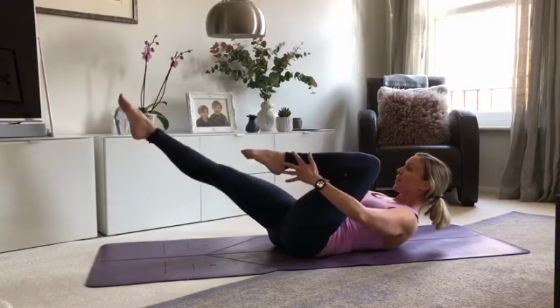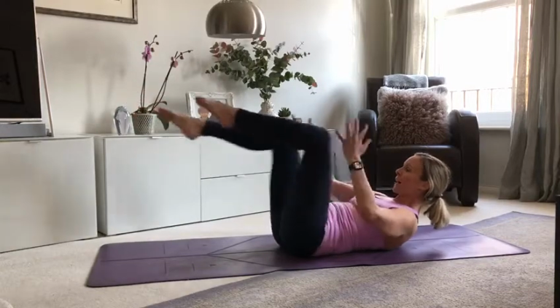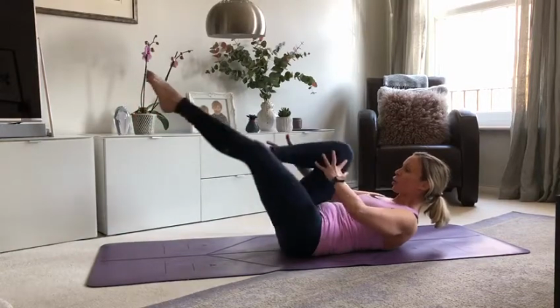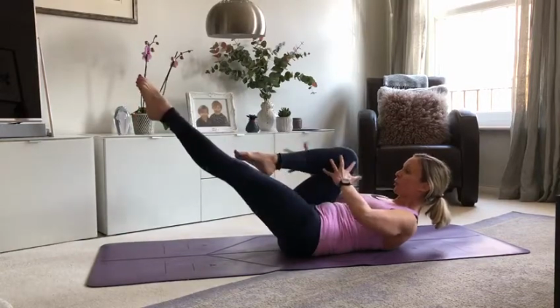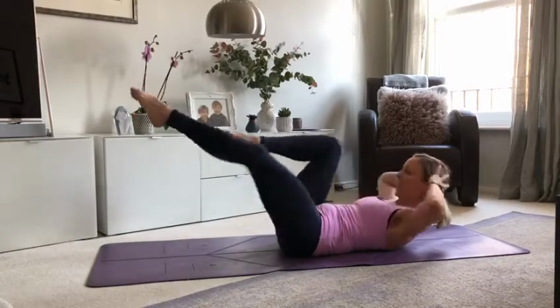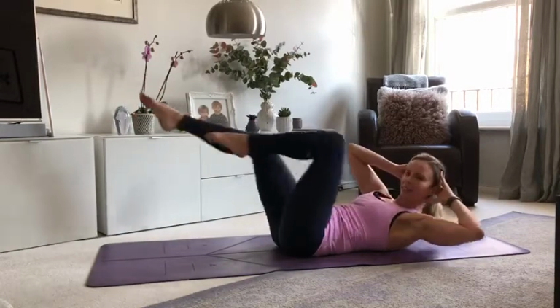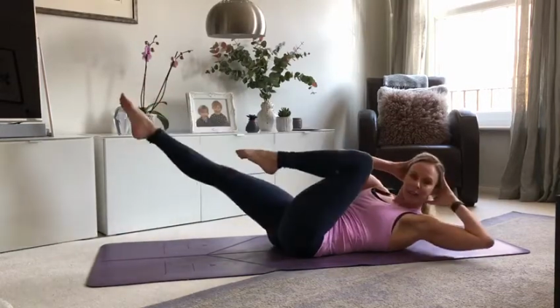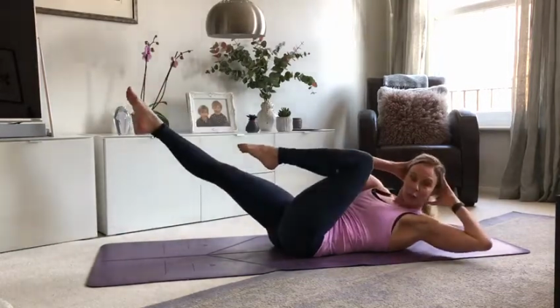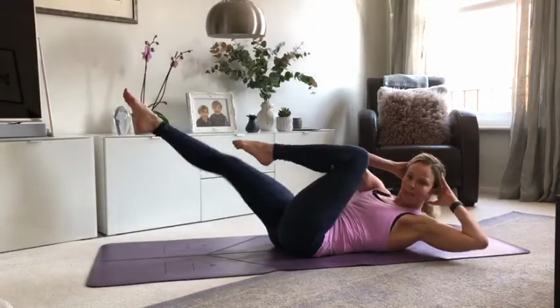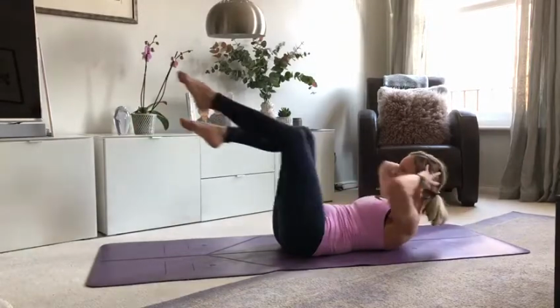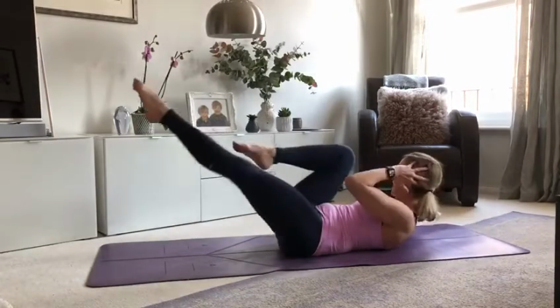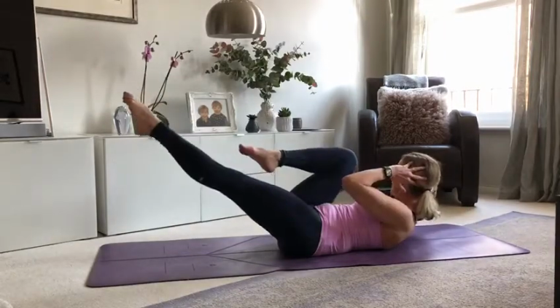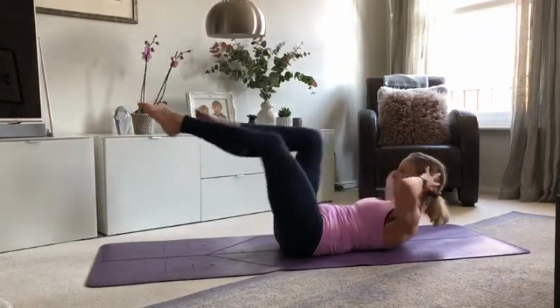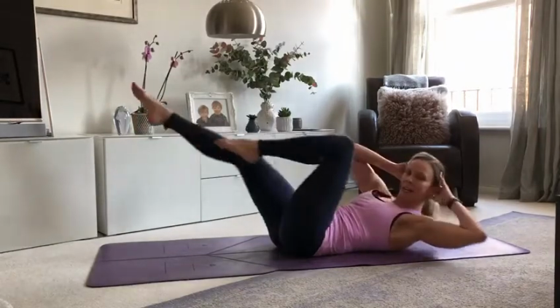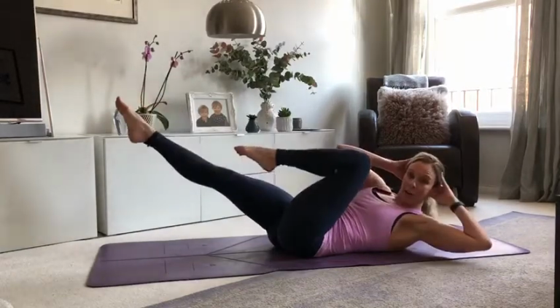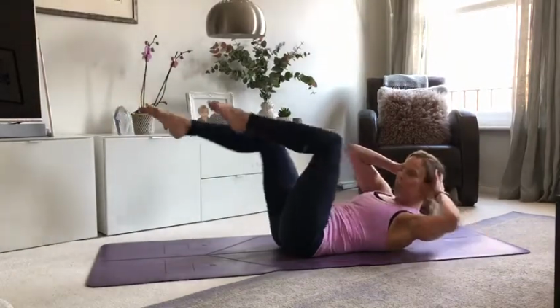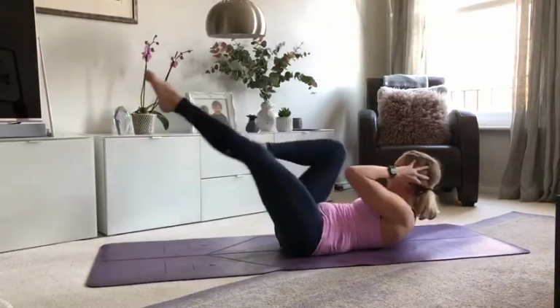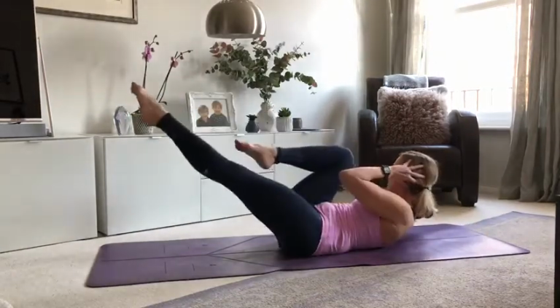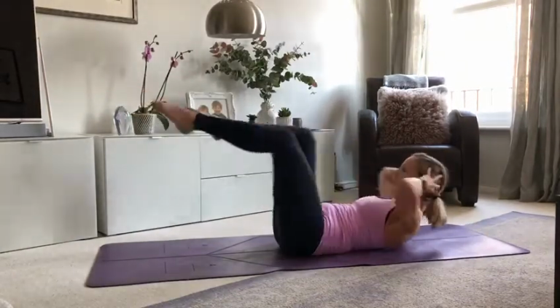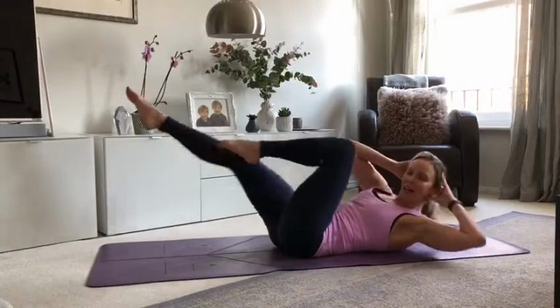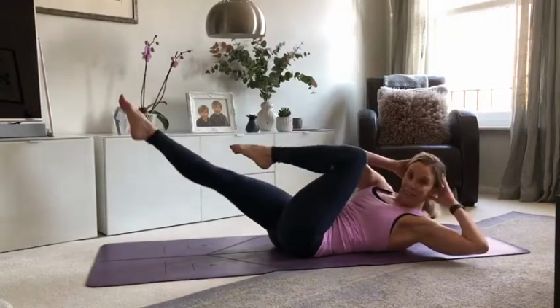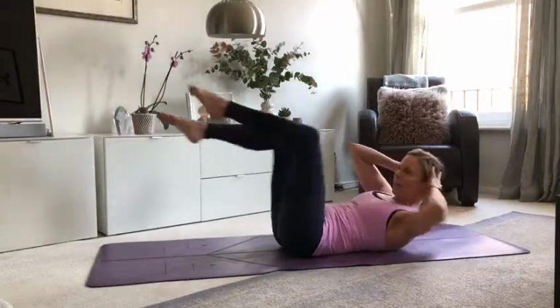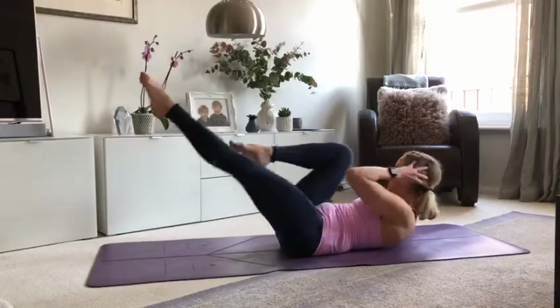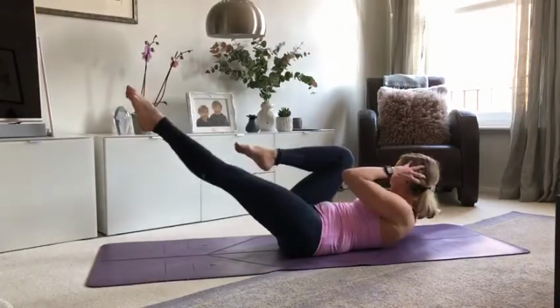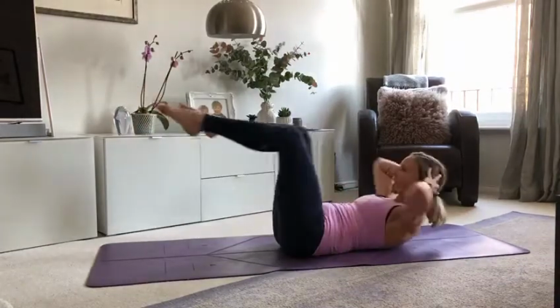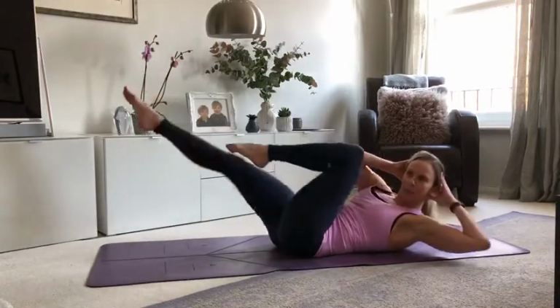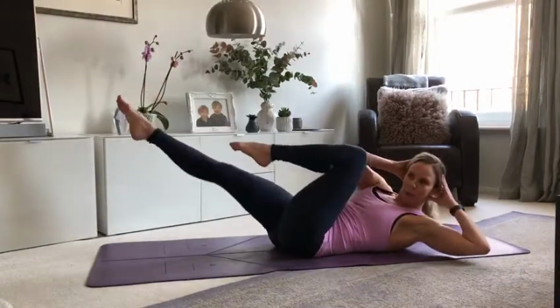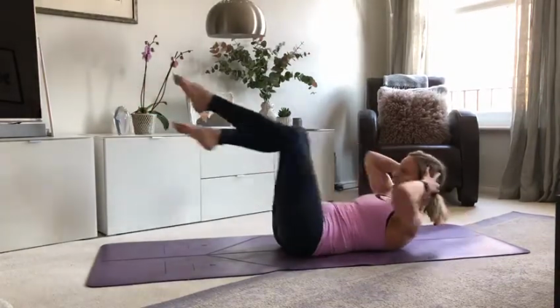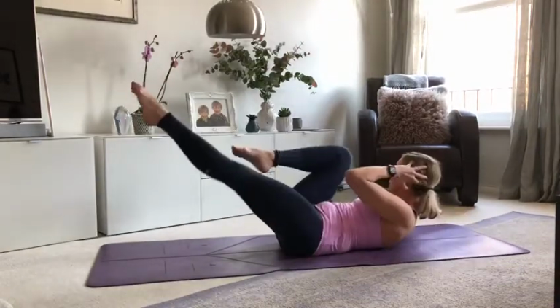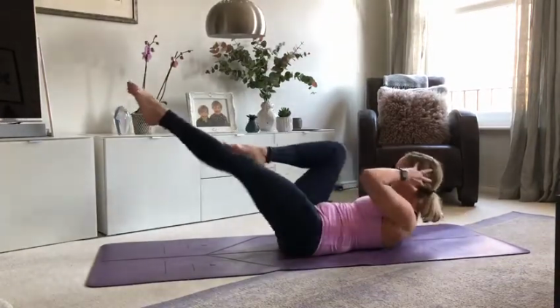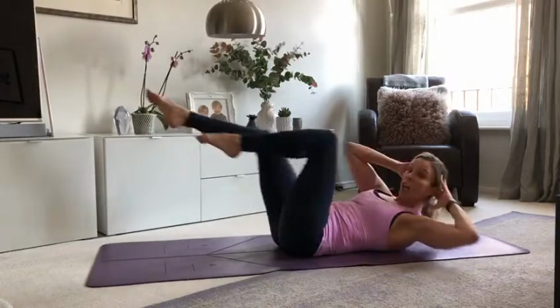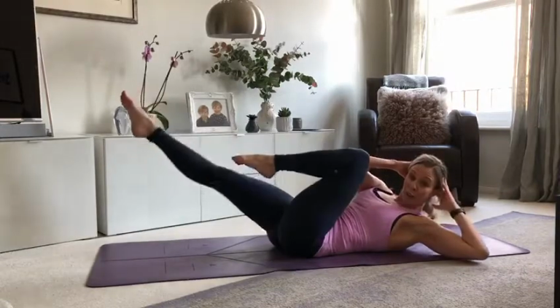Hands to the back of the head. Crisscross — rotate. Exhale to twist, inhale through centre, exhale and twist. Remember, you're picking your shoulder up and across. Six of these. Keep drawing in through the abdominals.